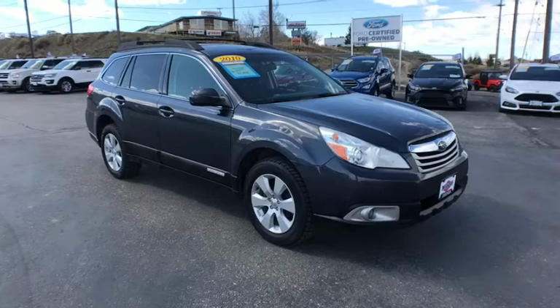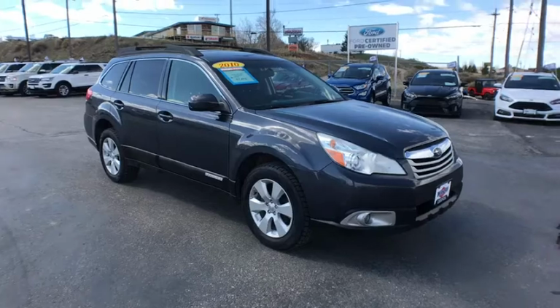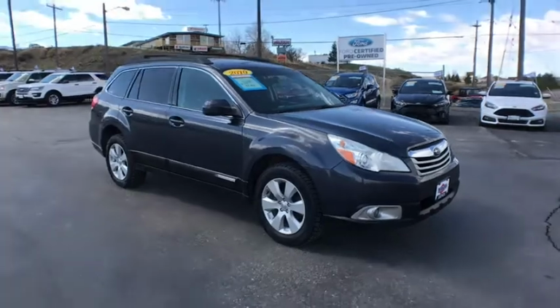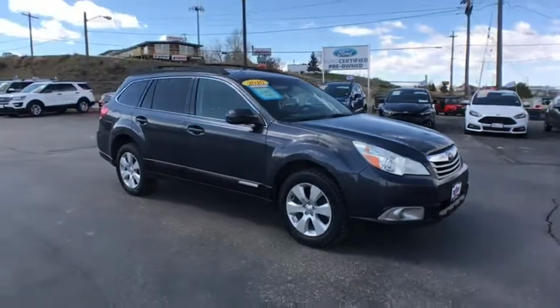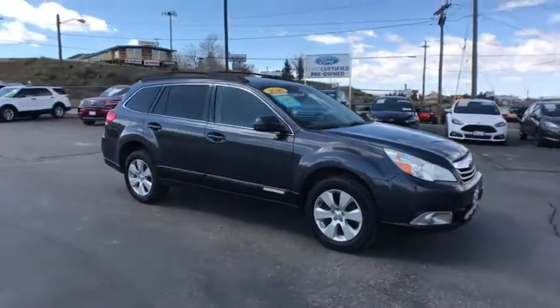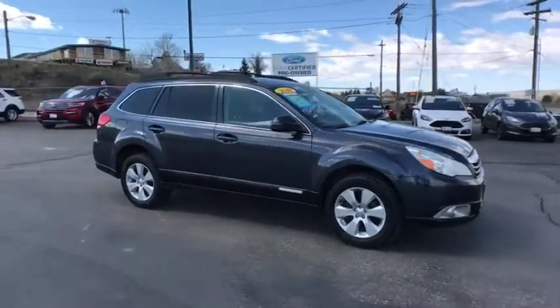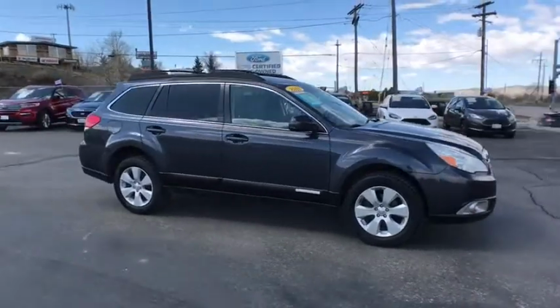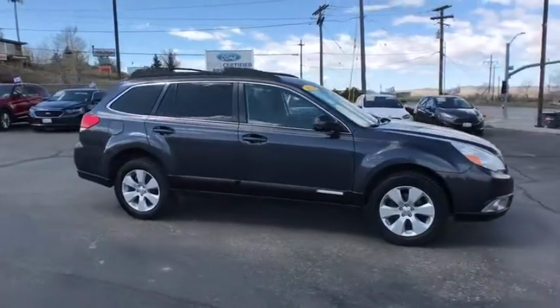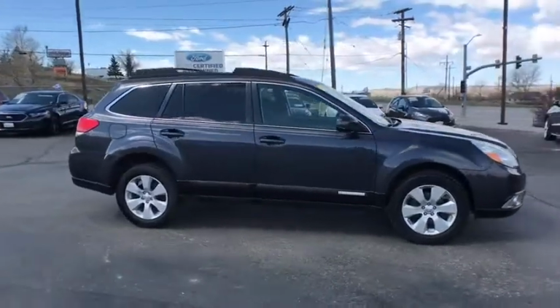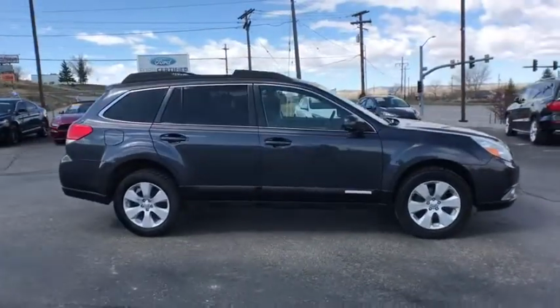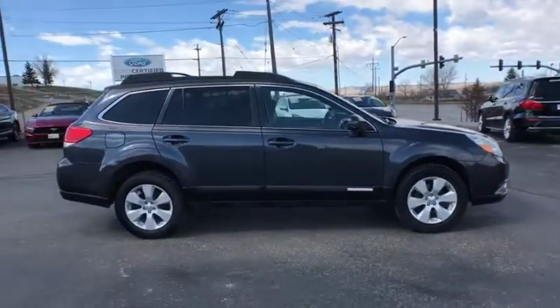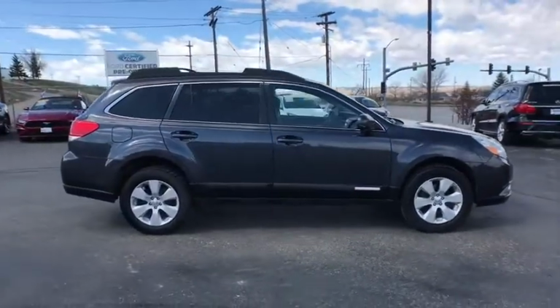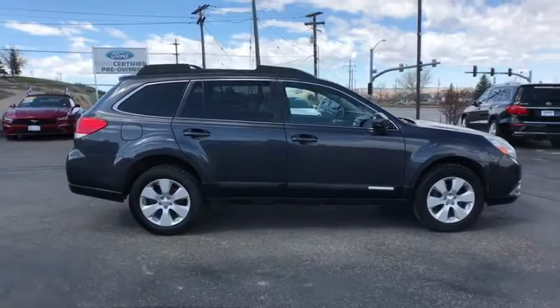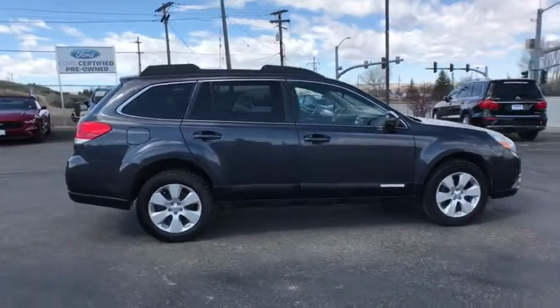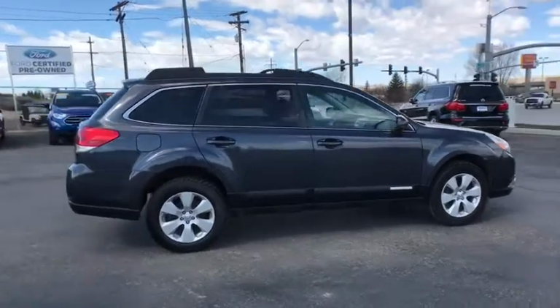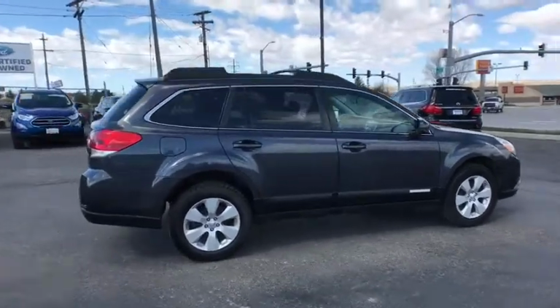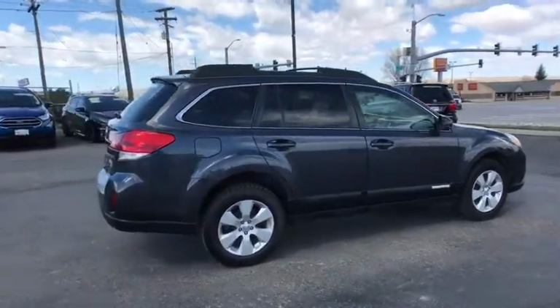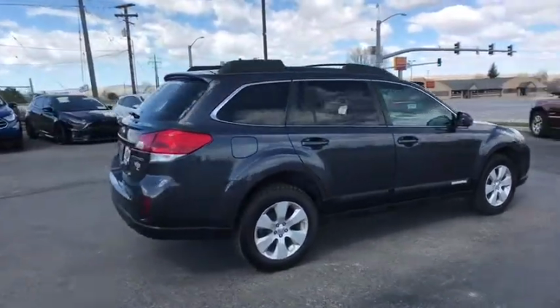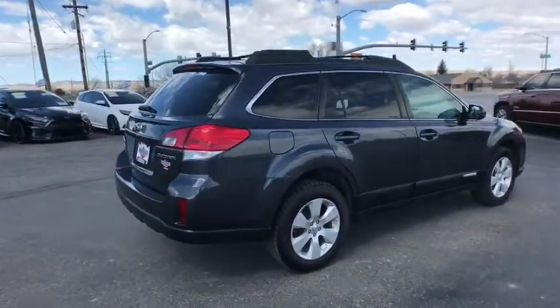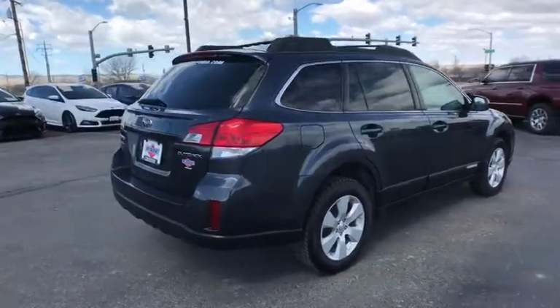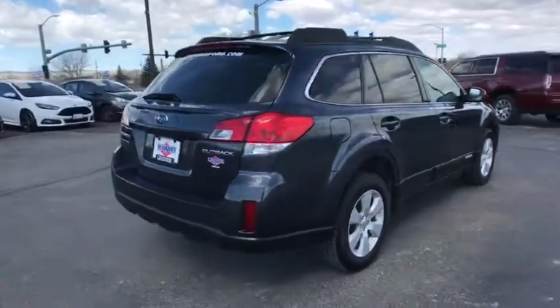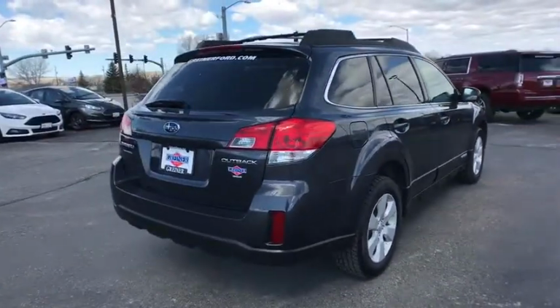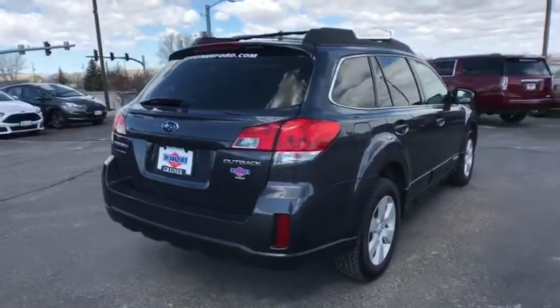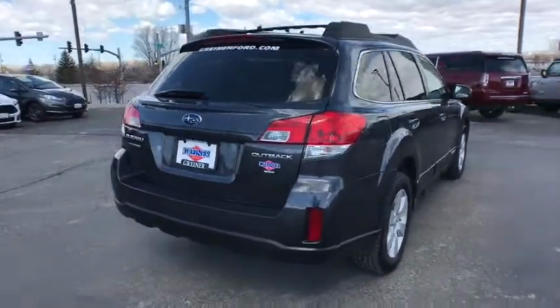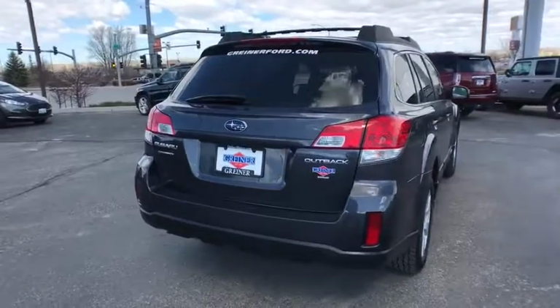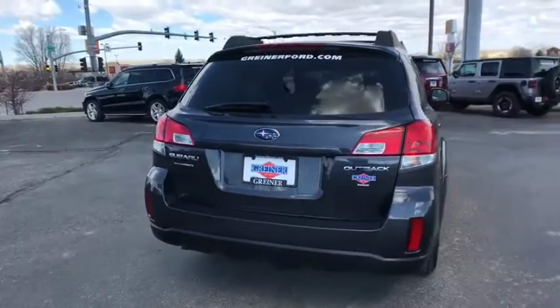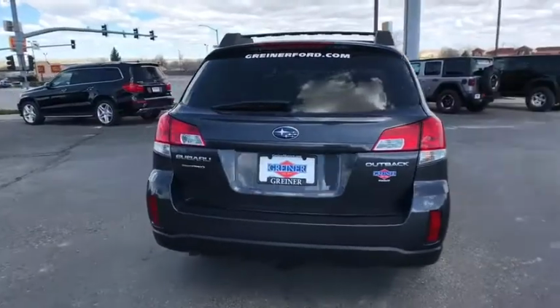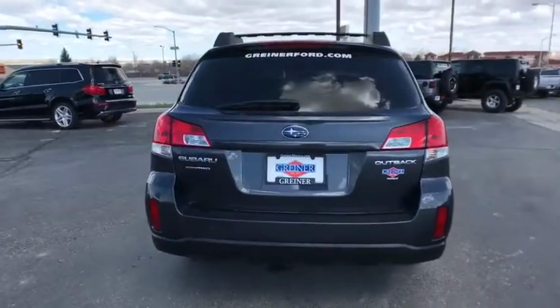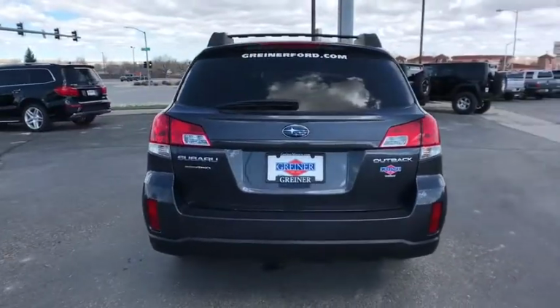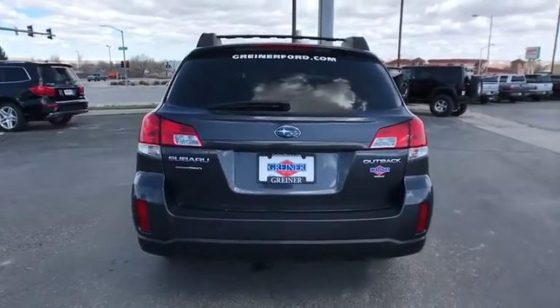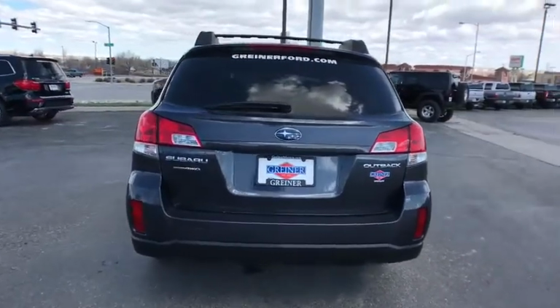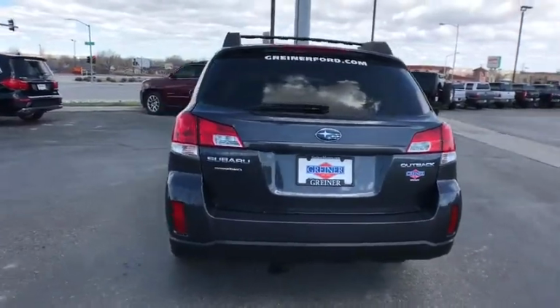Looking for the right vehicle? Check out the 2010 Subaru Outback. Take the go-anywhere capability of all-wheel drive and plenty of room for cargo and companions, and you've got the Subaru Outback. Let the adventure begin.